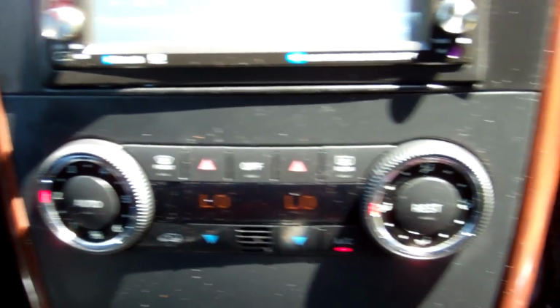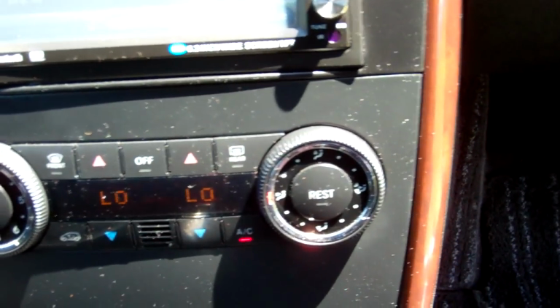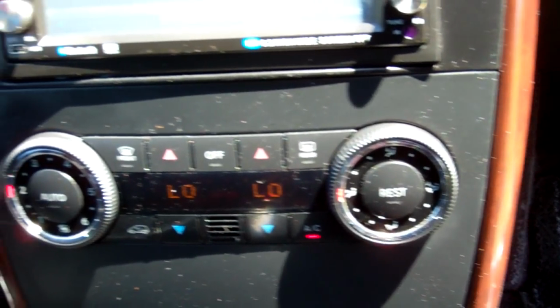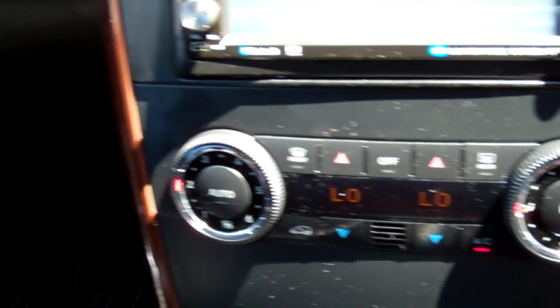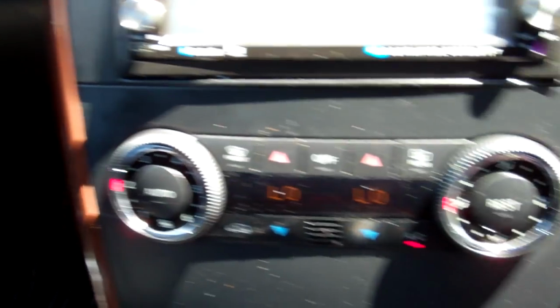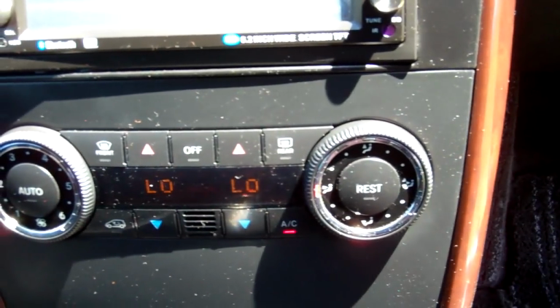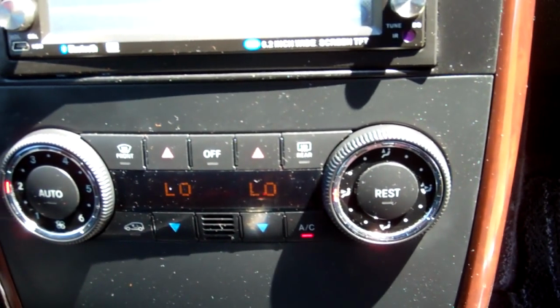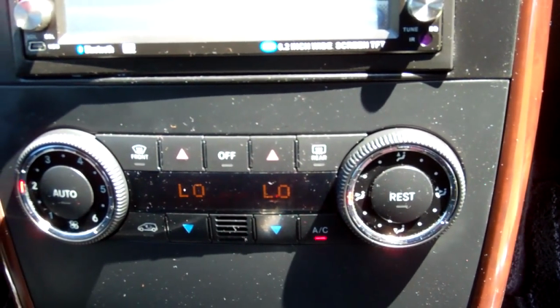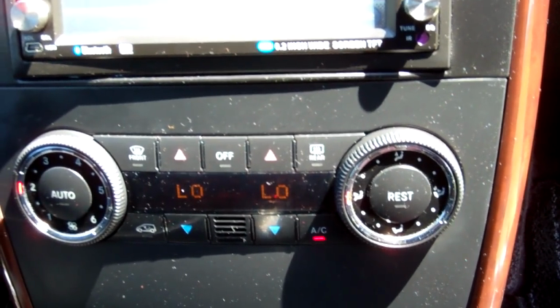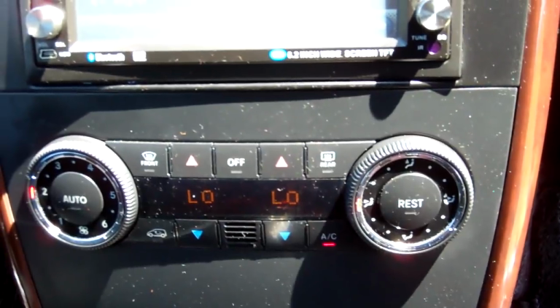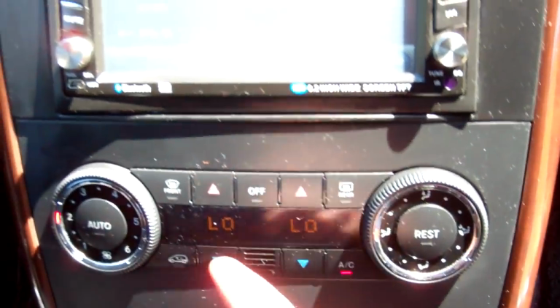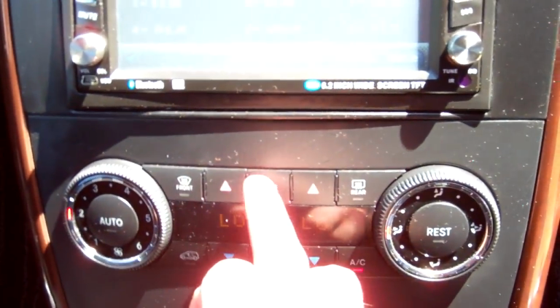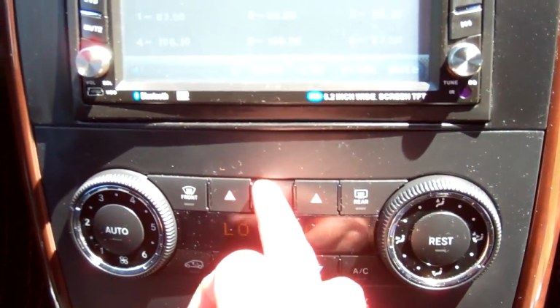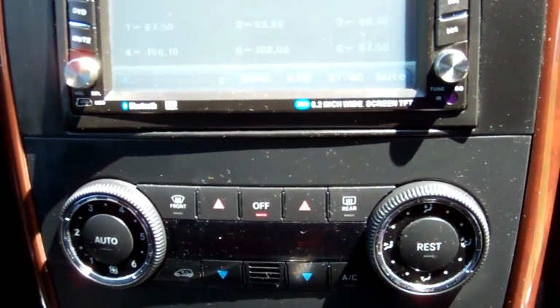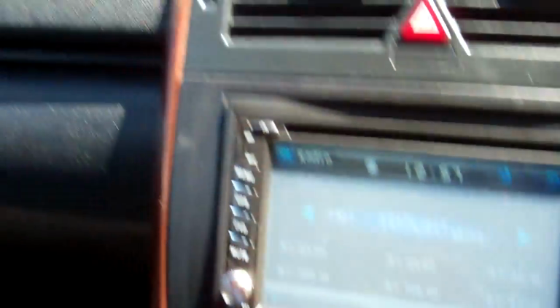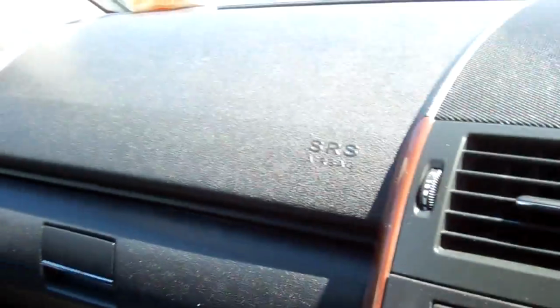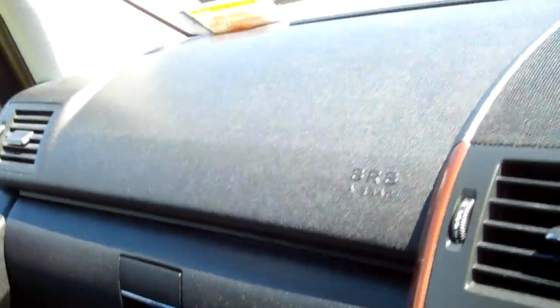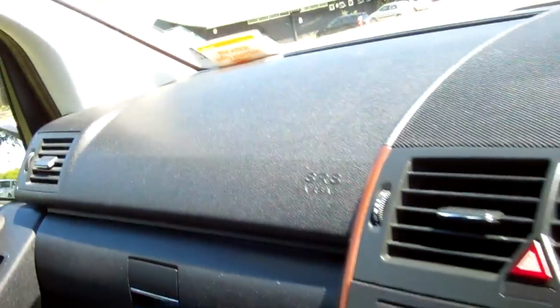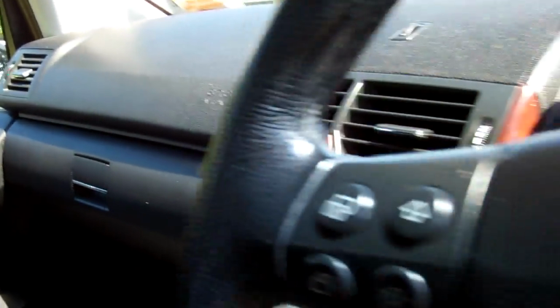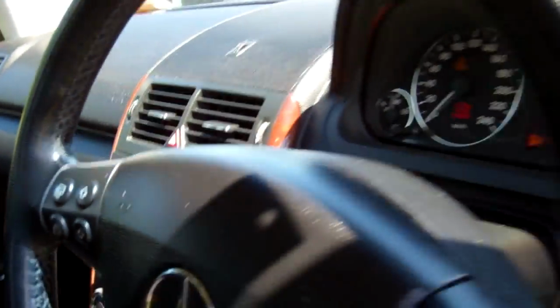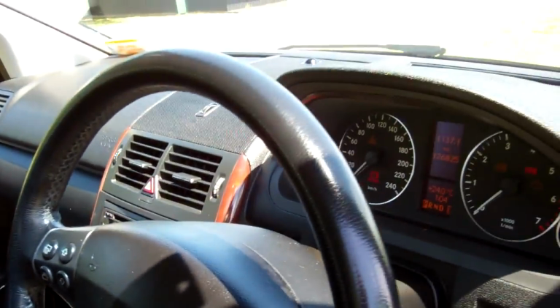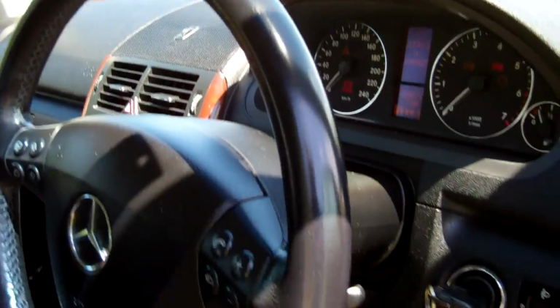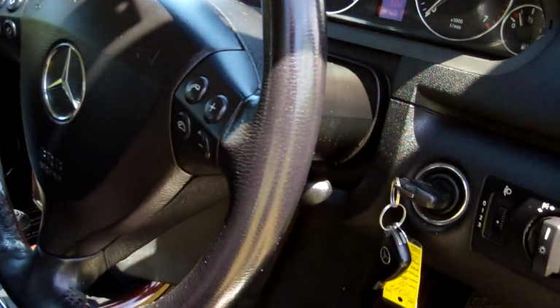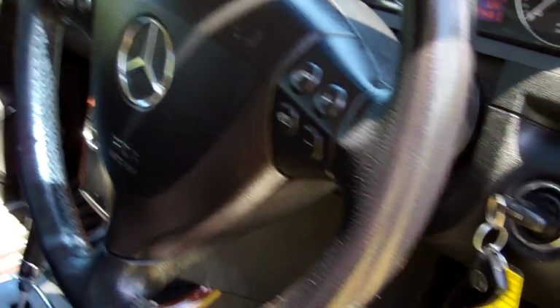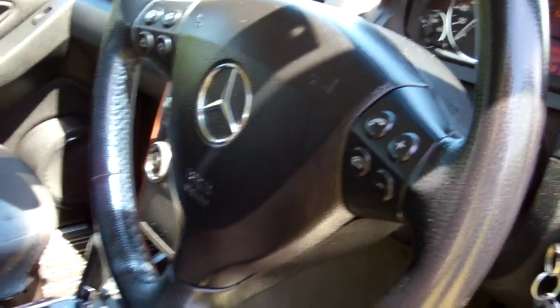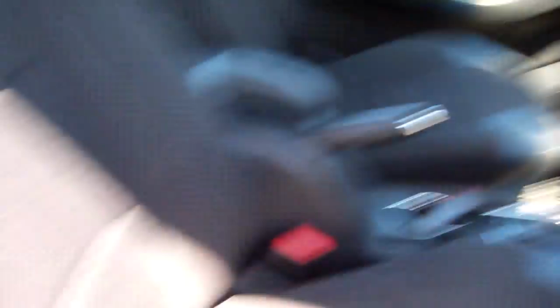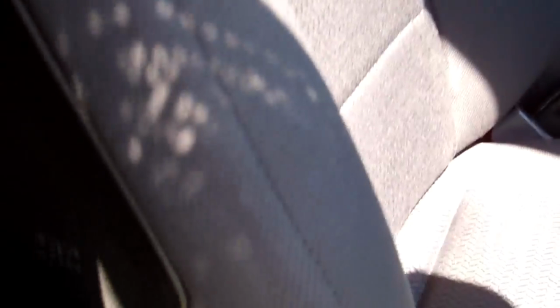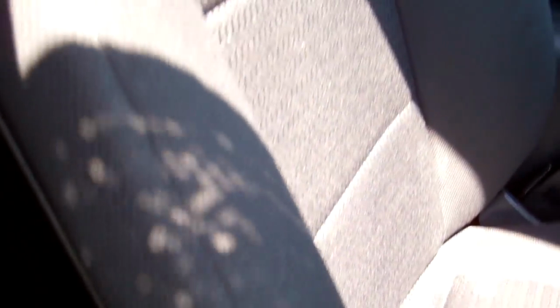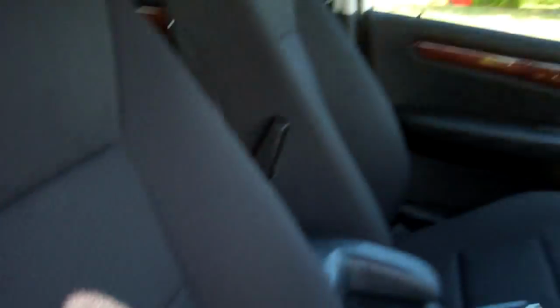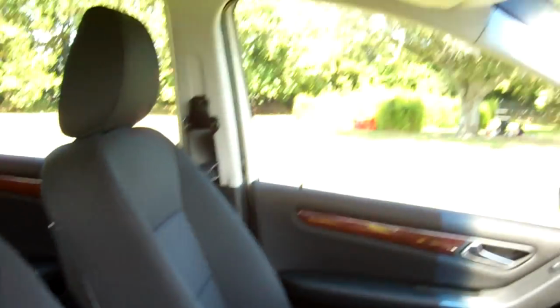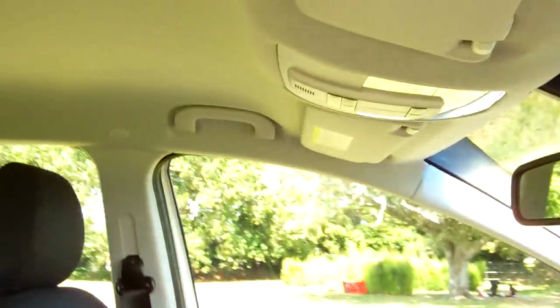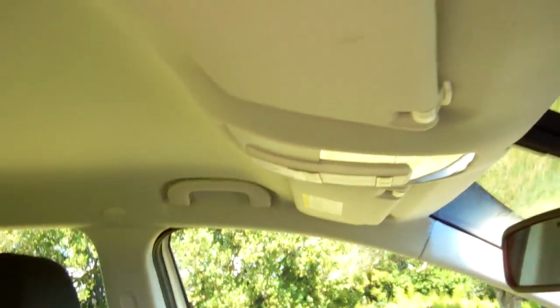We've got dual climate air conditioning — lovely and cold. Excellent. There's a passenger airbag and a driver's airbag, on the sides of the seat, so multi-airbag for safety.